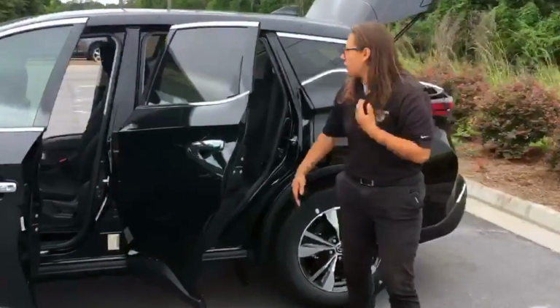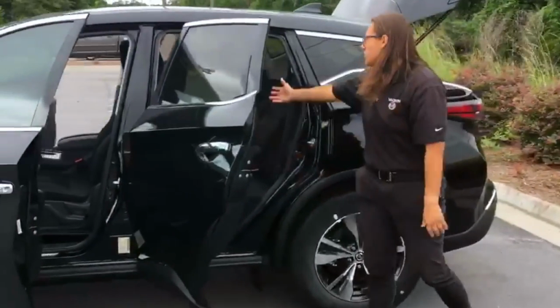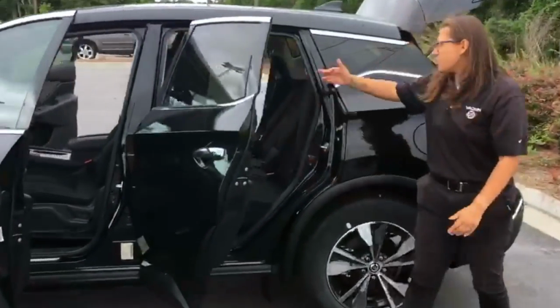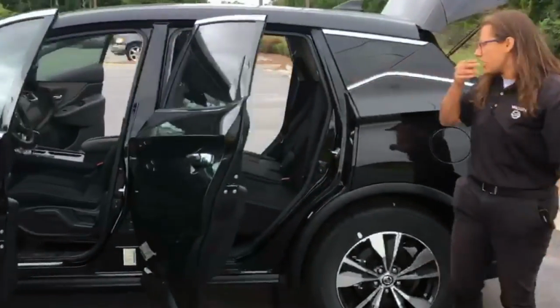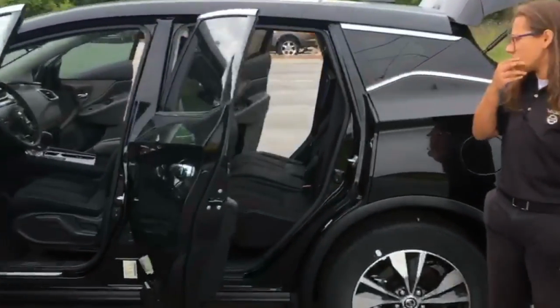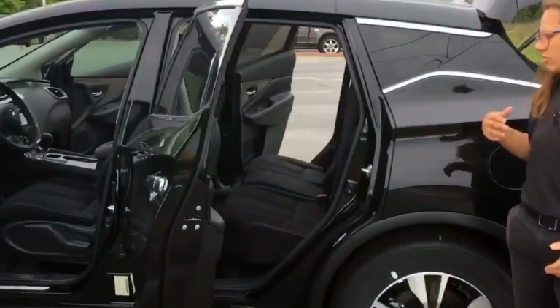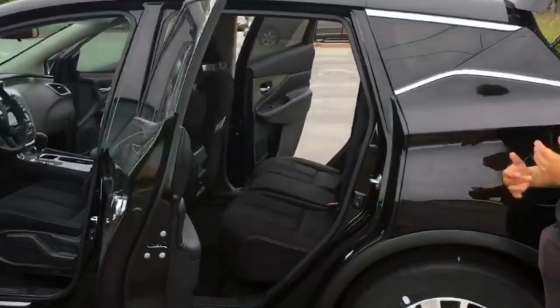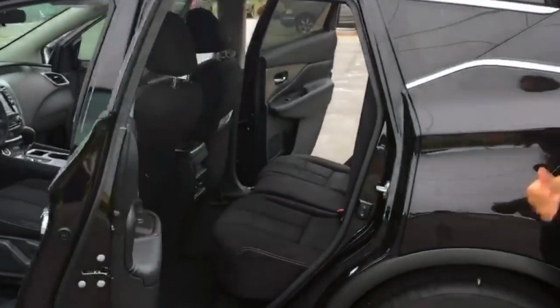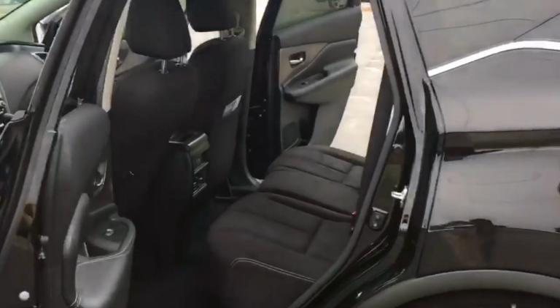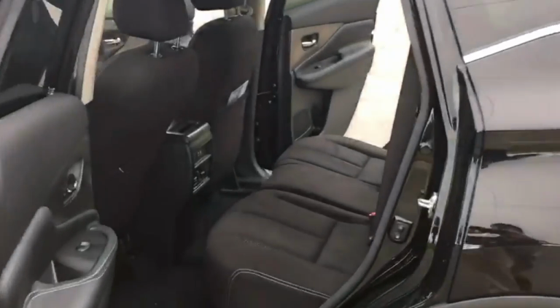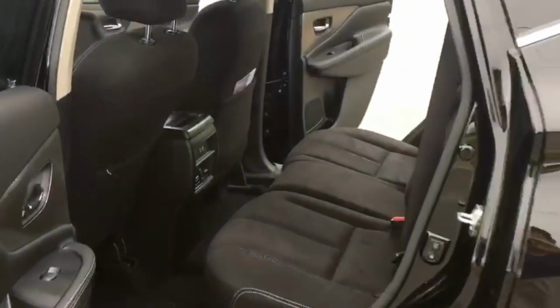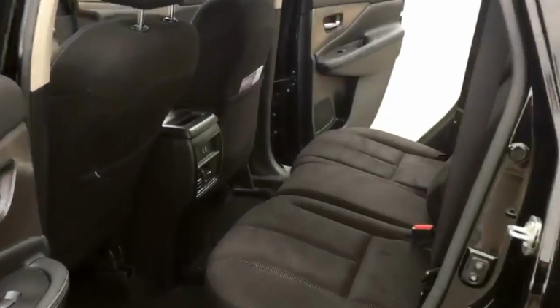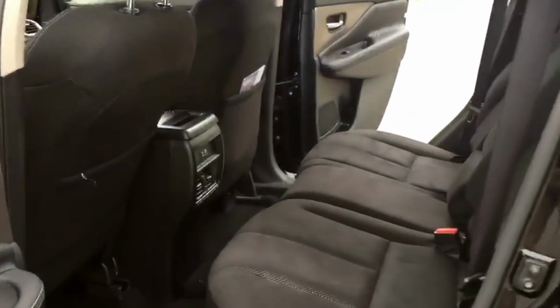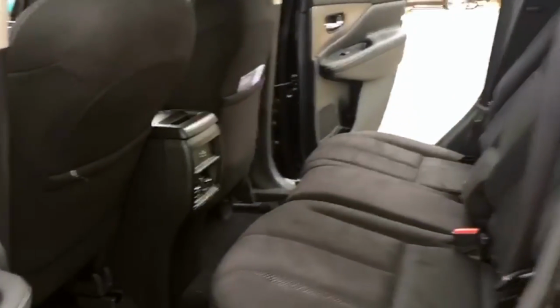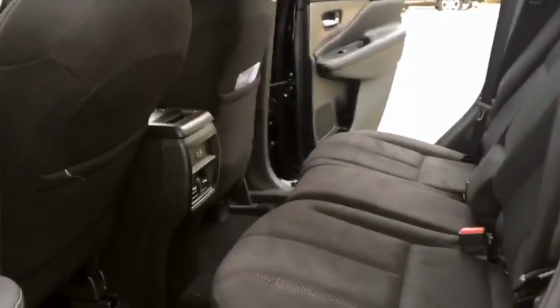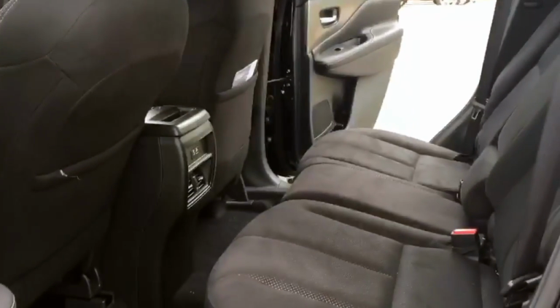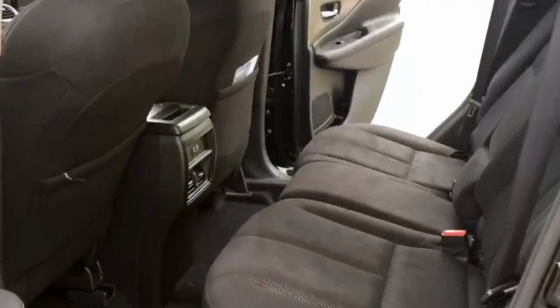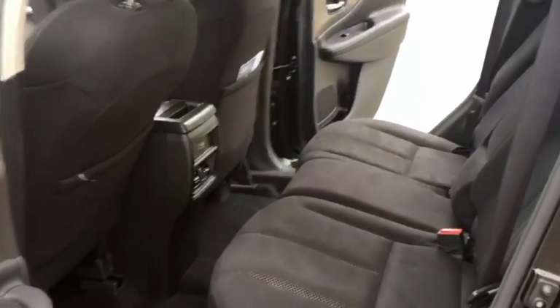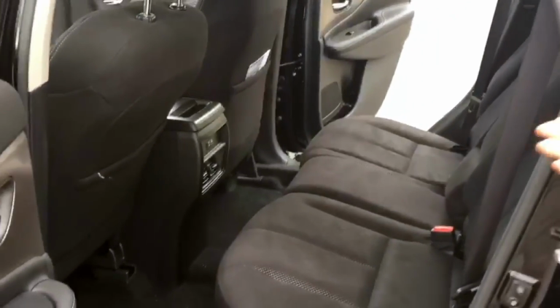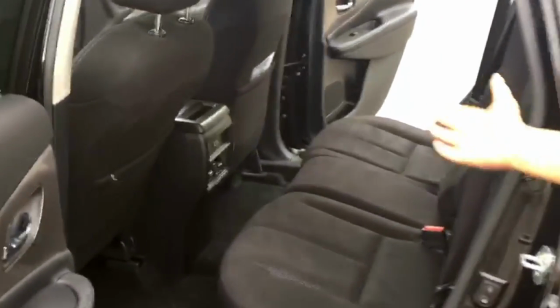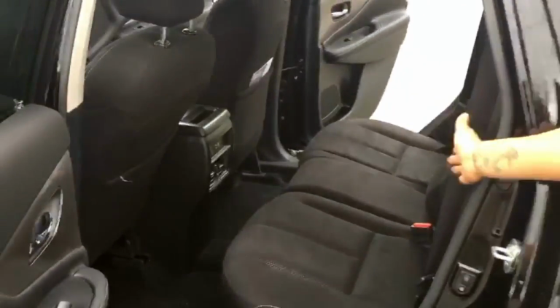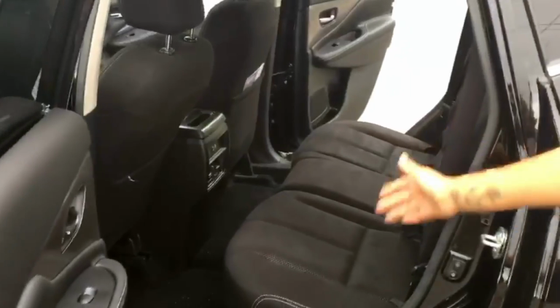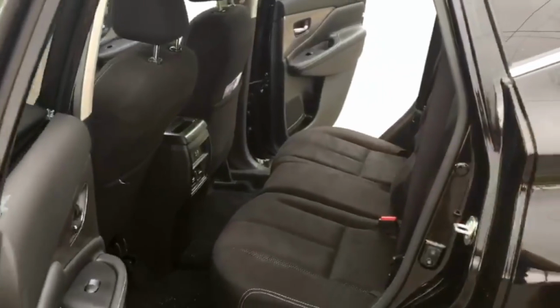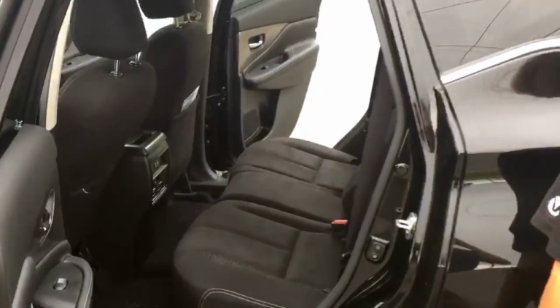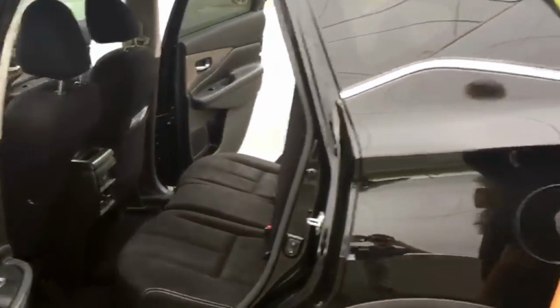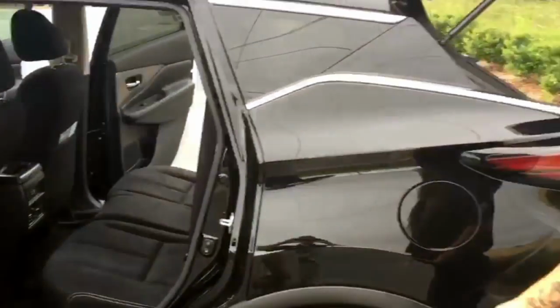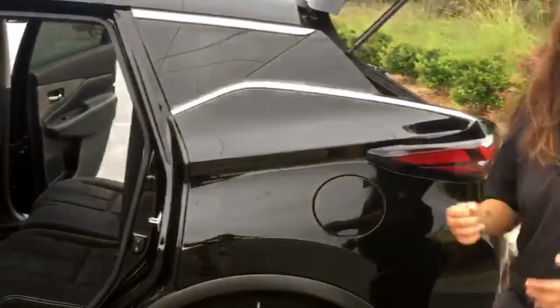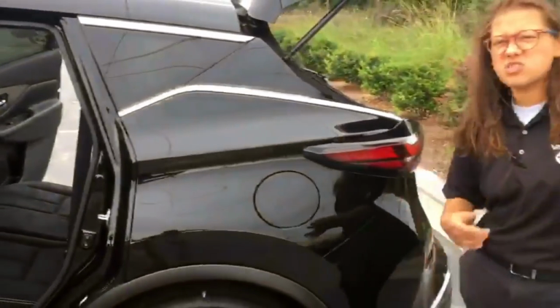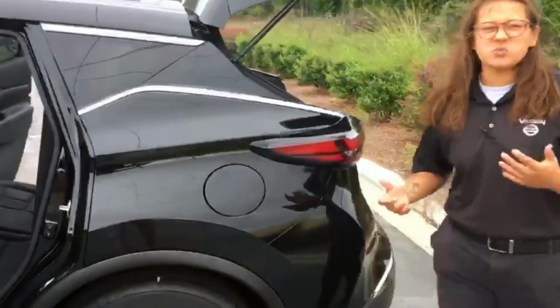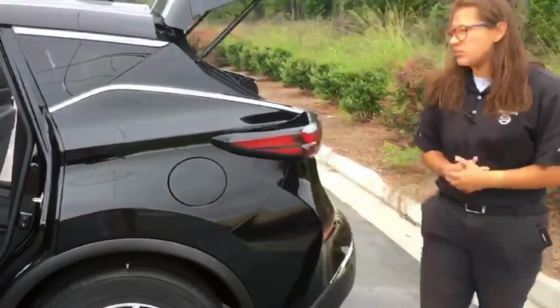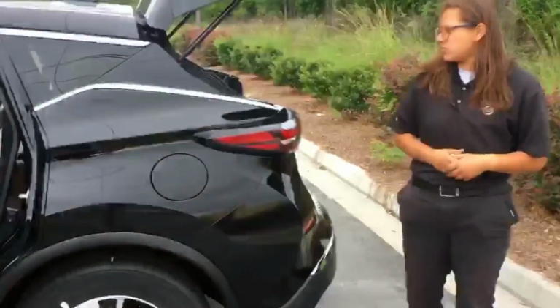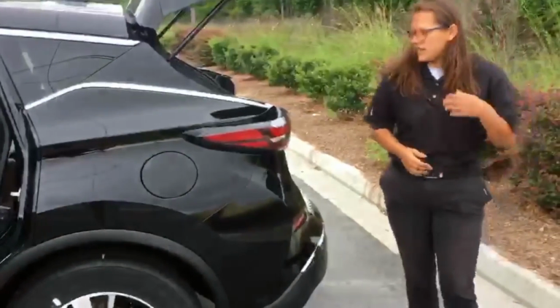If we come inside right here, you'll actually see that the vehicle comes with a few different convenience features. You are going to have rear air vents and charging ports for anybody that might be back there — maybe somebody wants to charge their tablet or something like that.